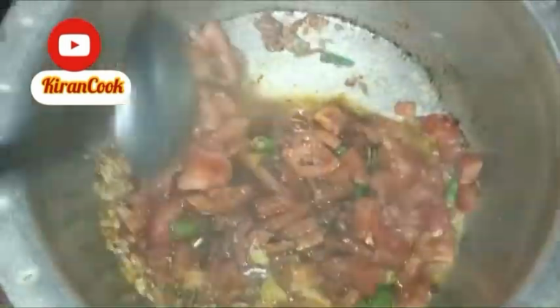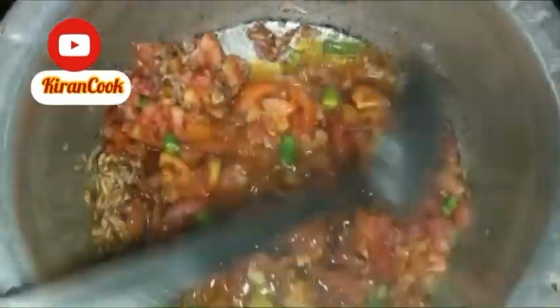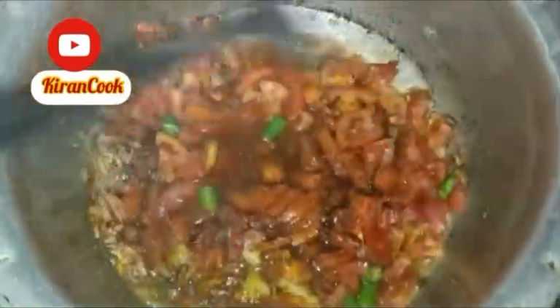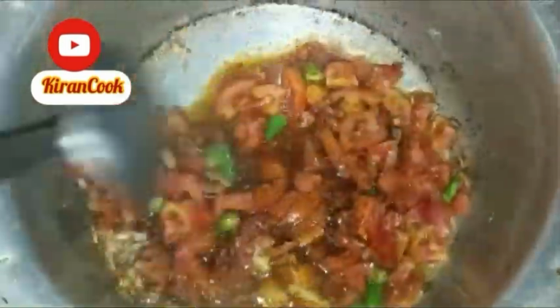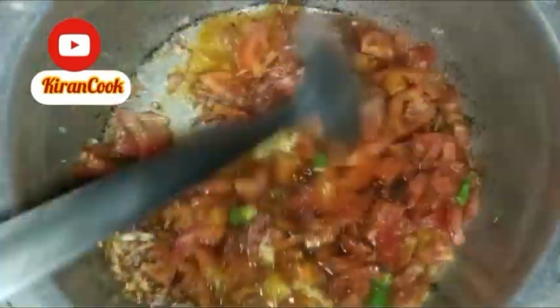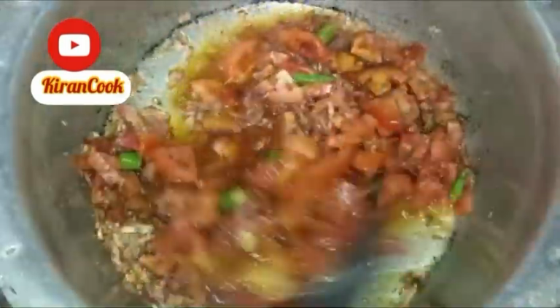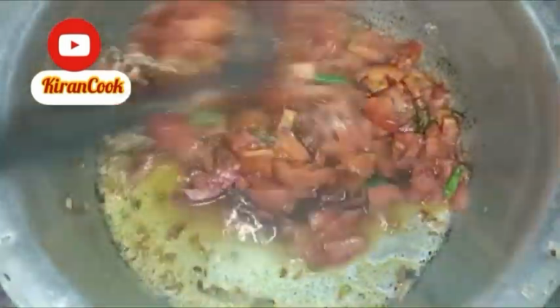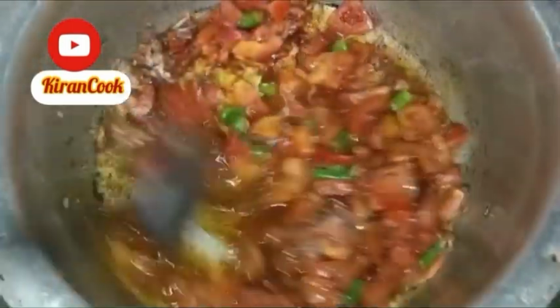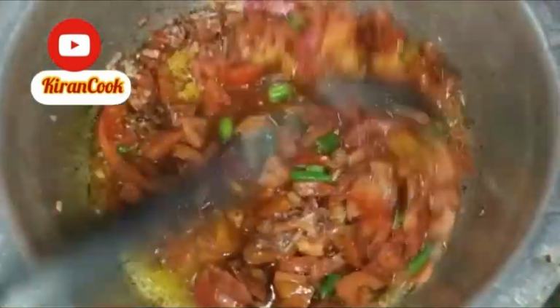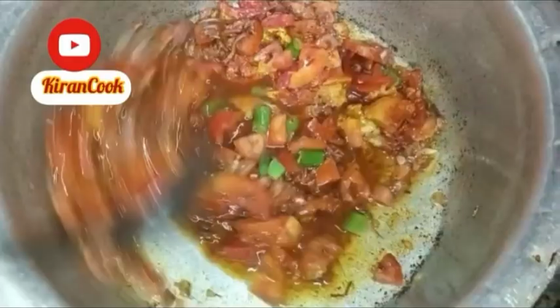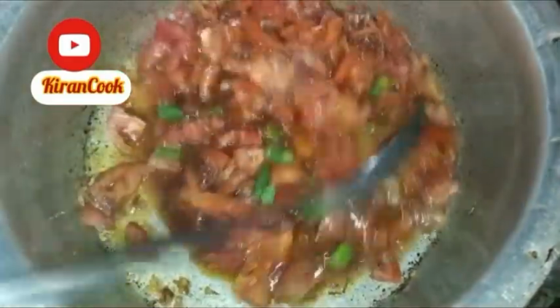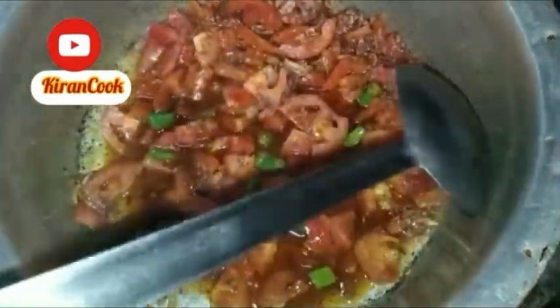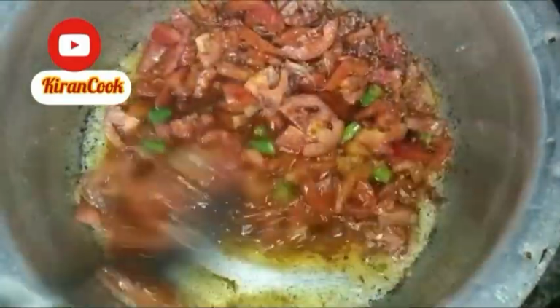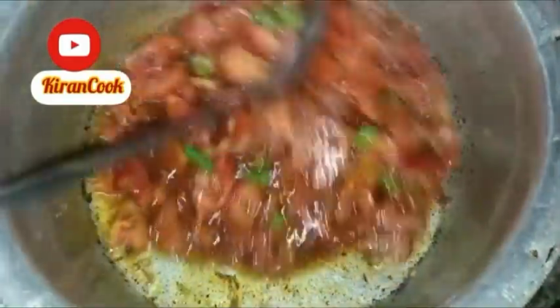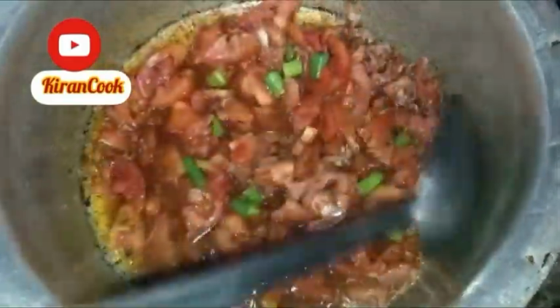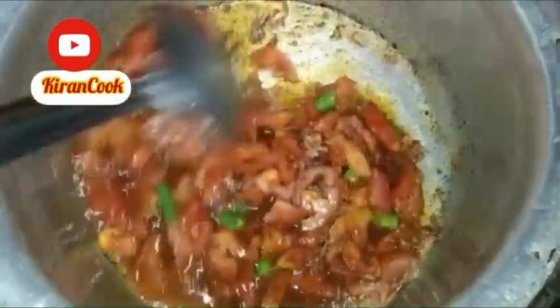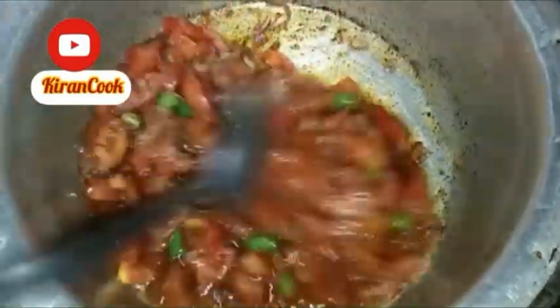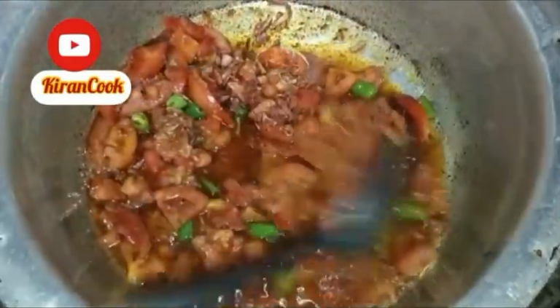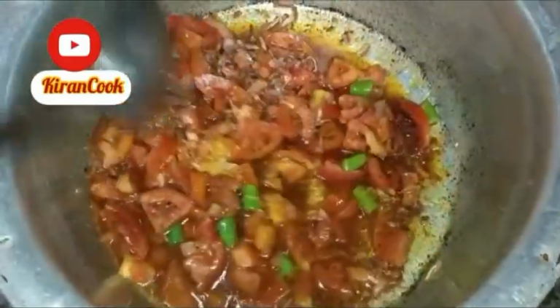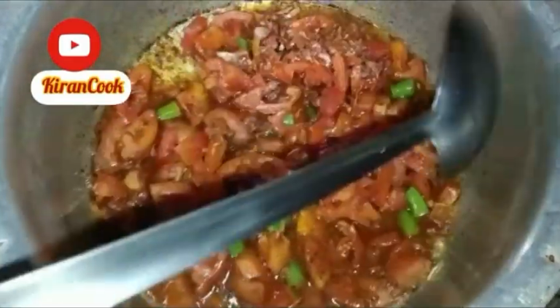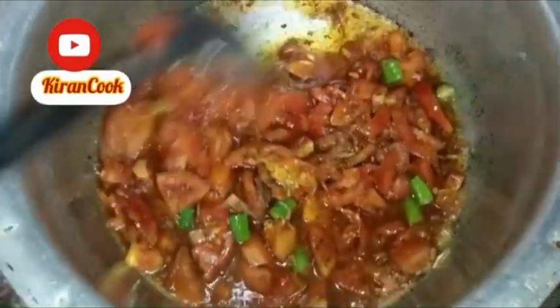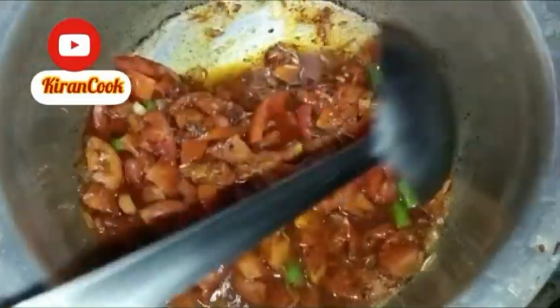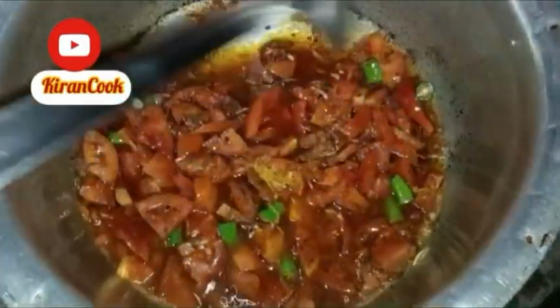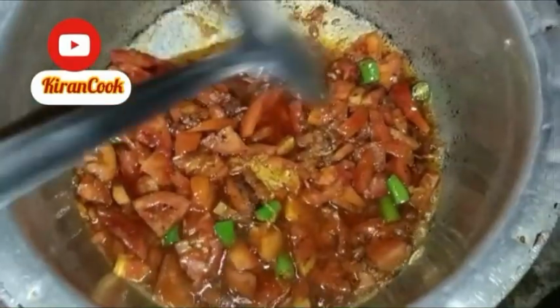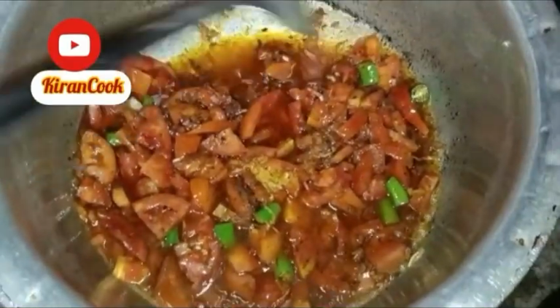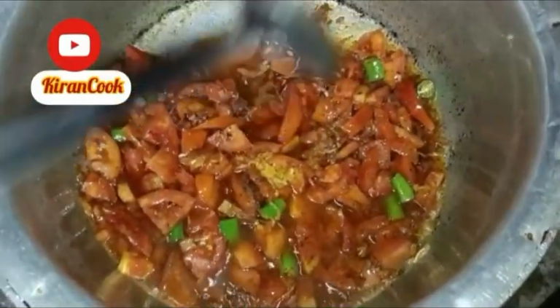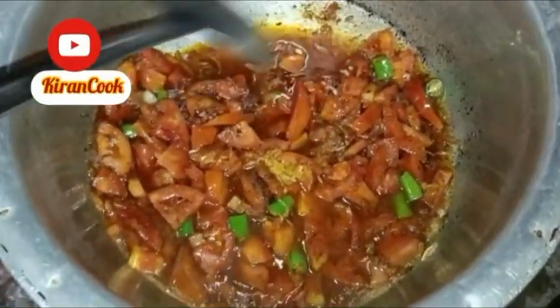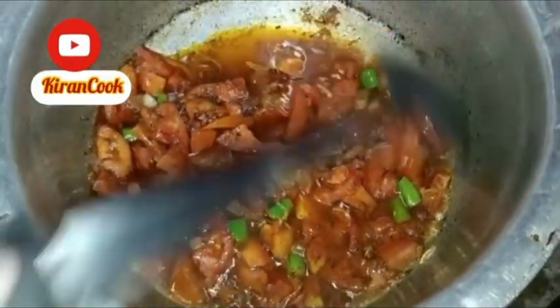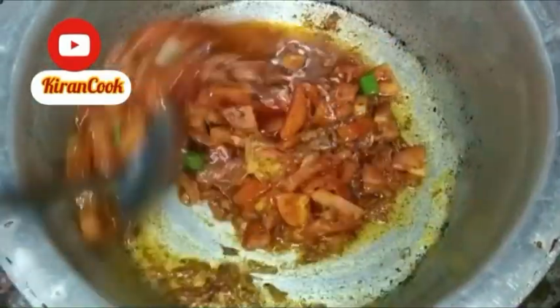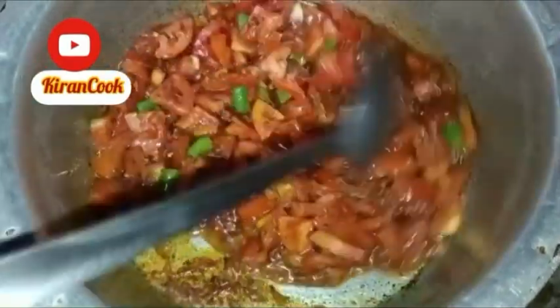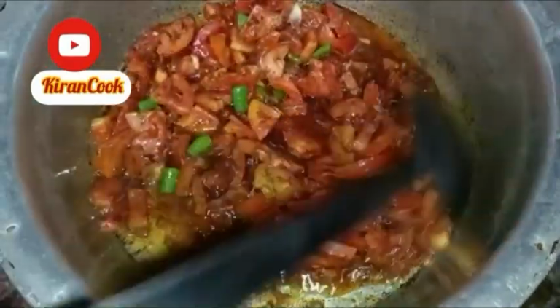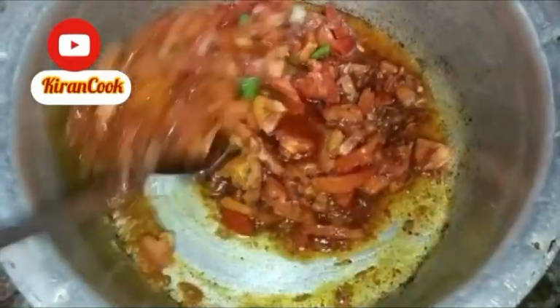We will make a video for two days. I will add a recipe for a day.